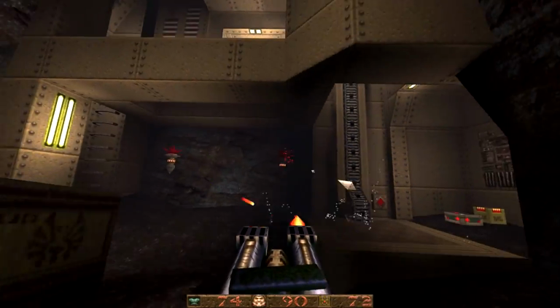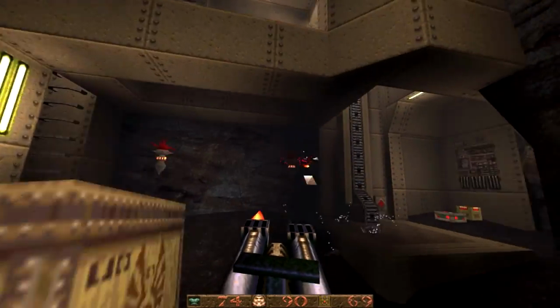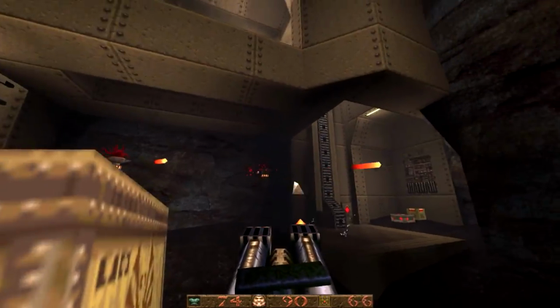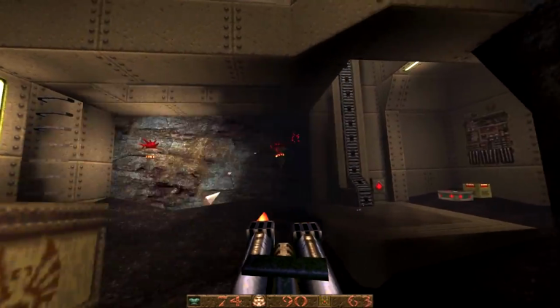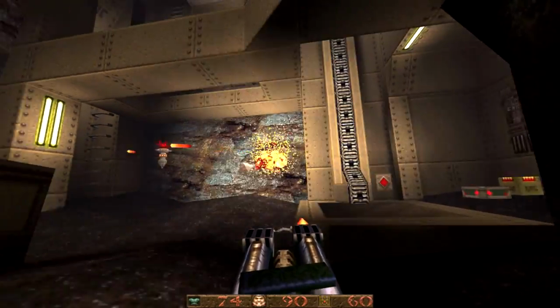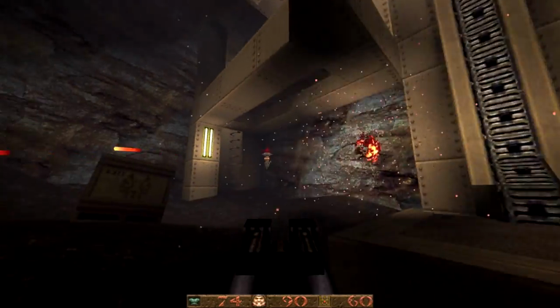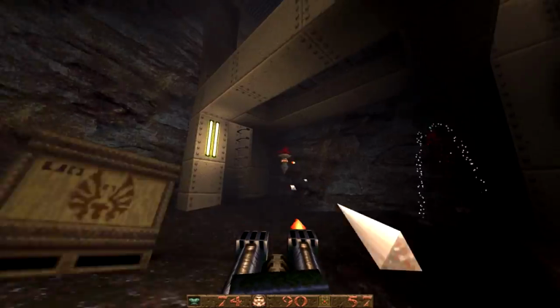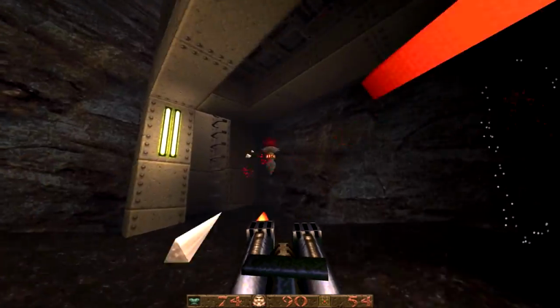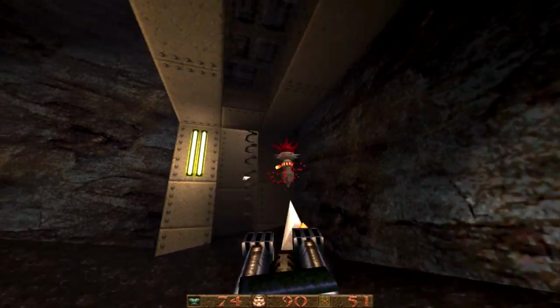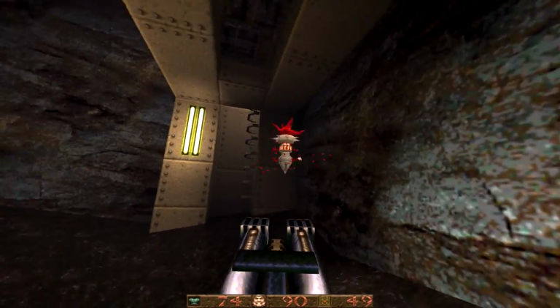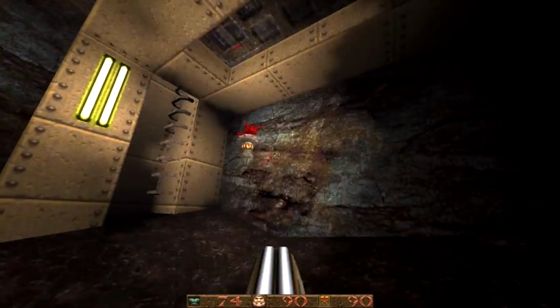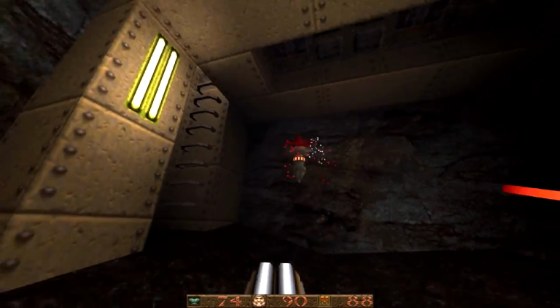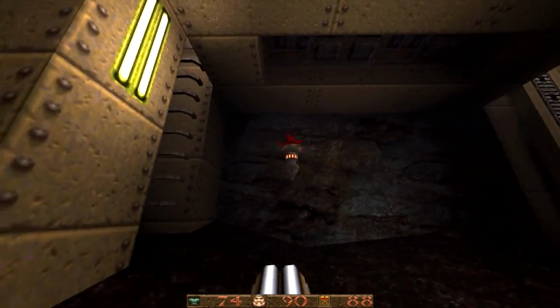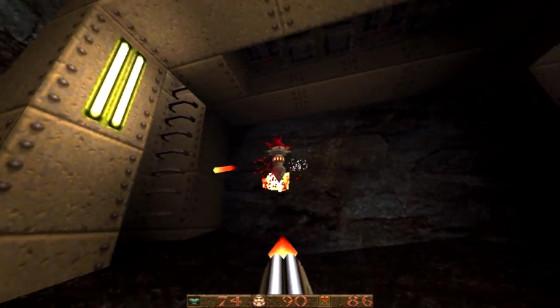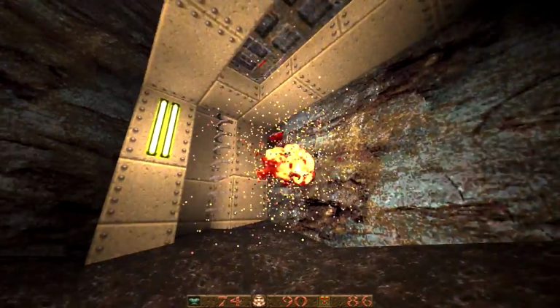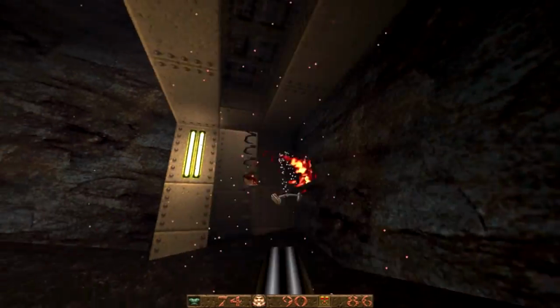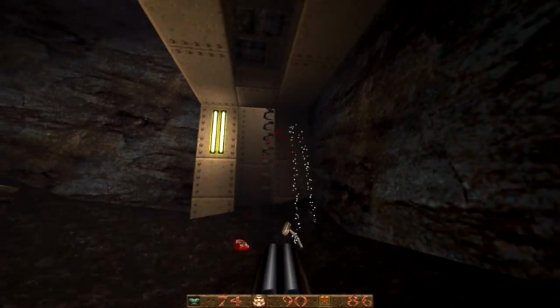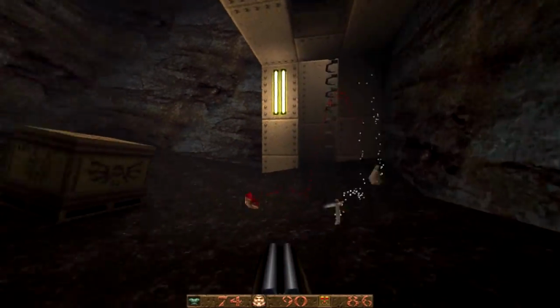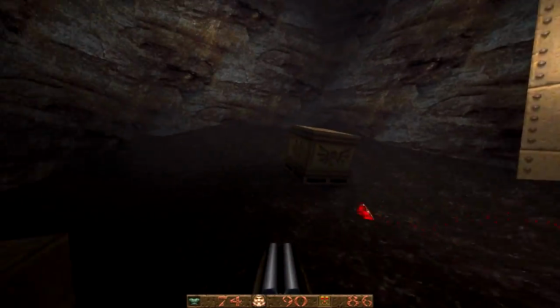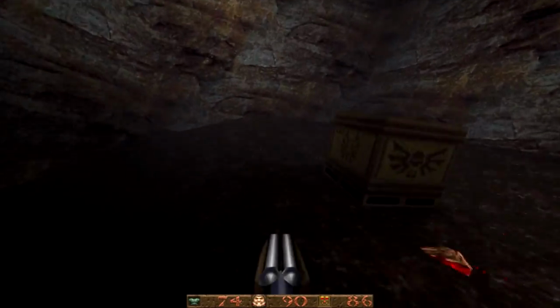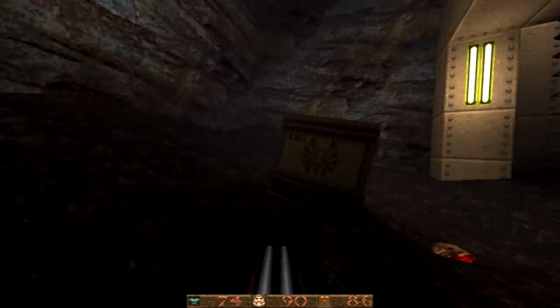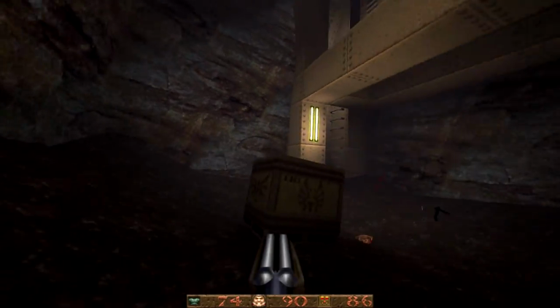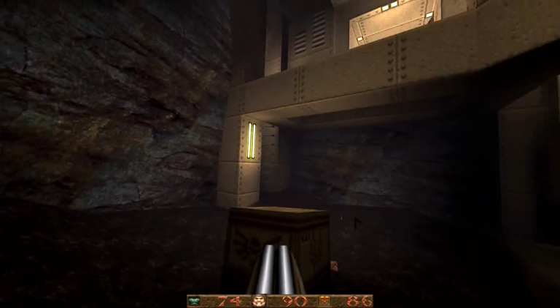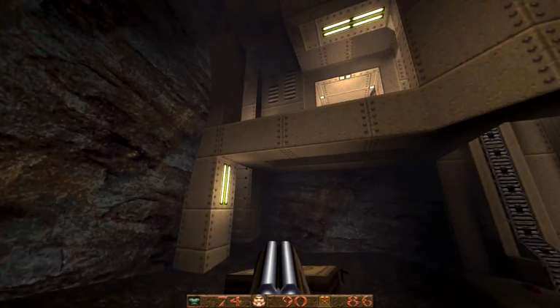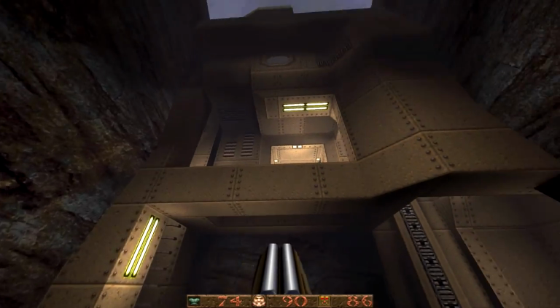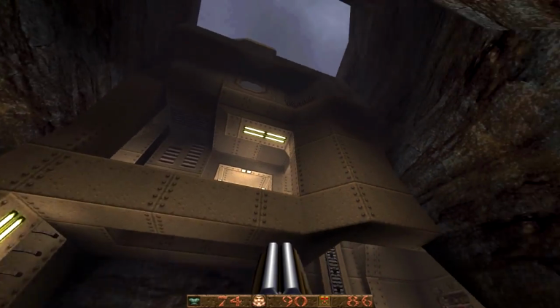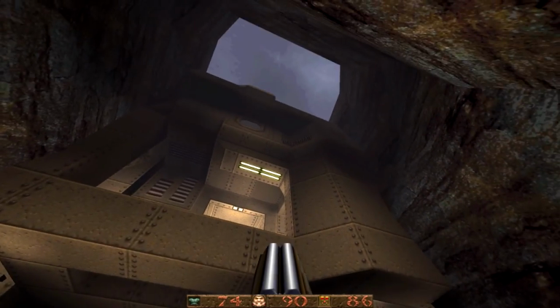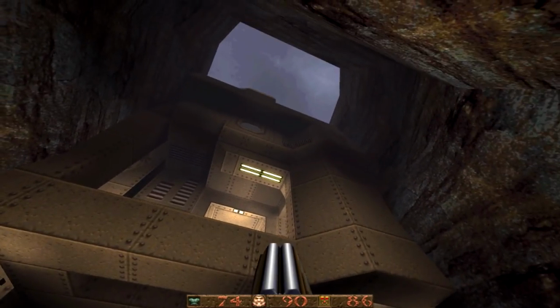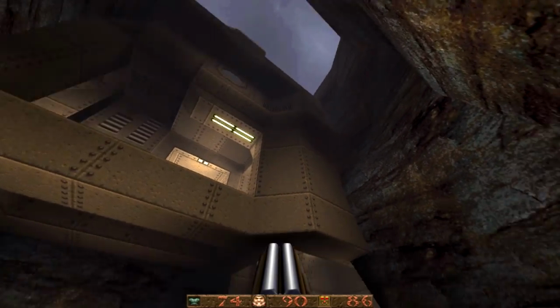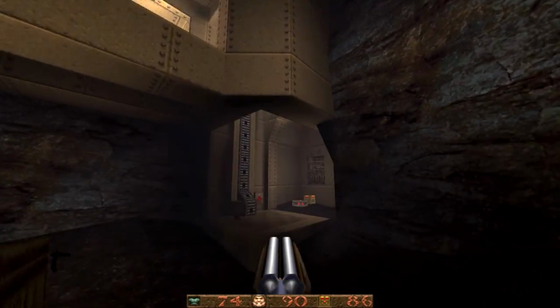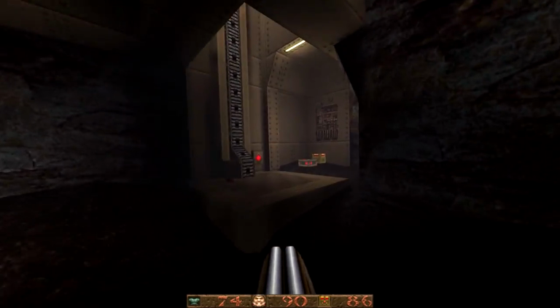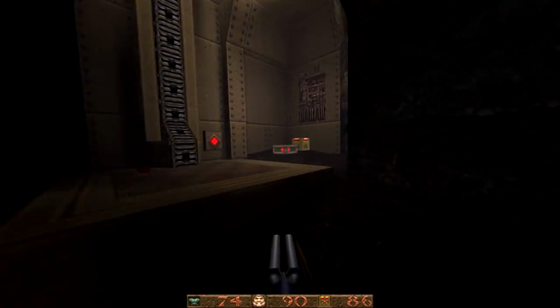These are the little sentry things. I have no idea what their purpose is — they're basically exactly the same as the floating security bots and just don't seem to move as much.